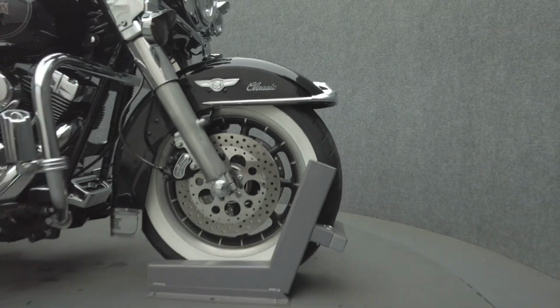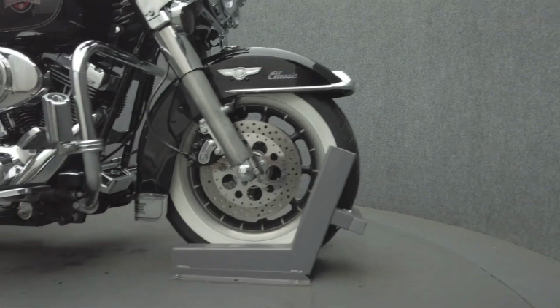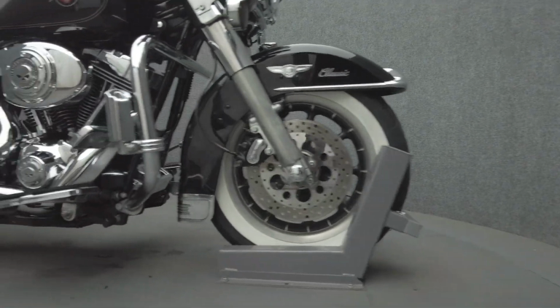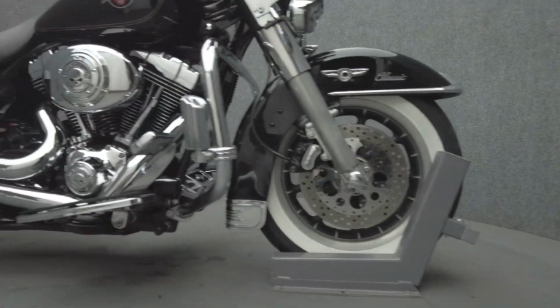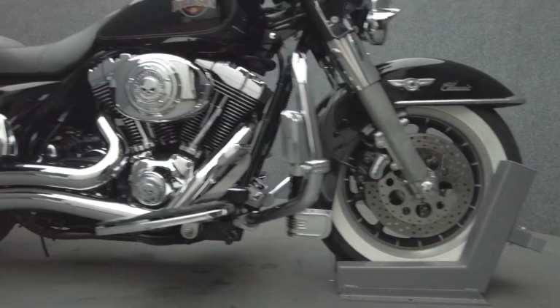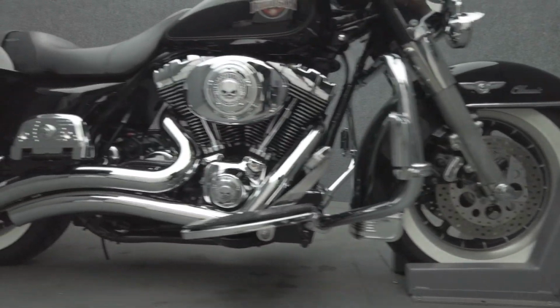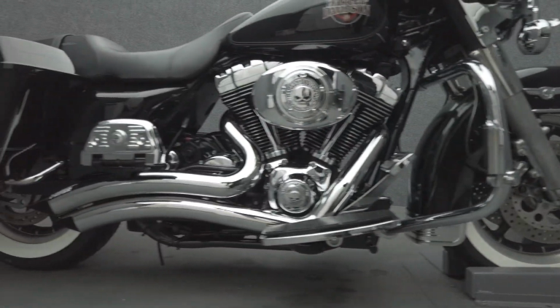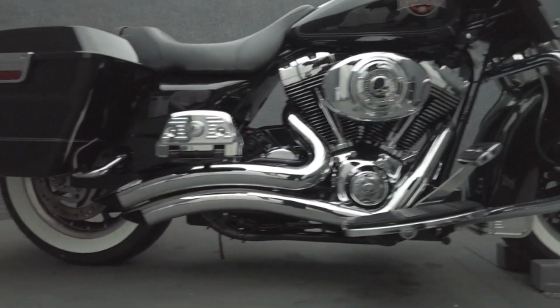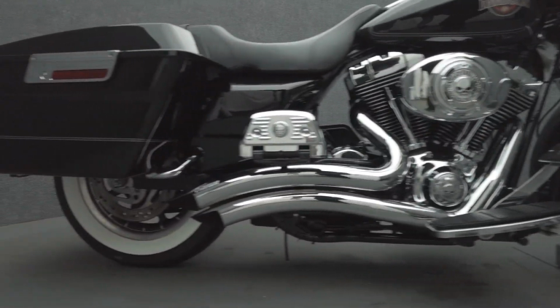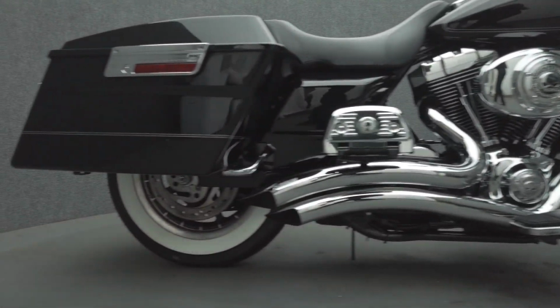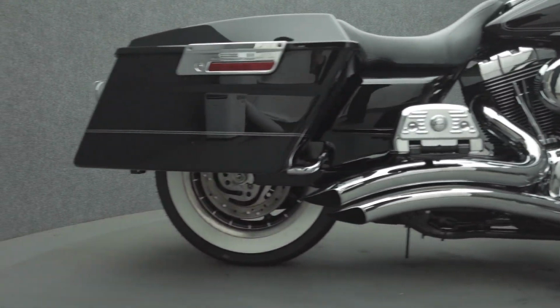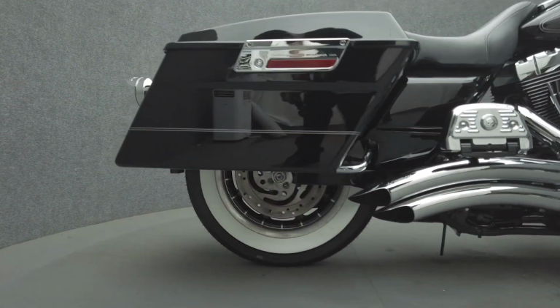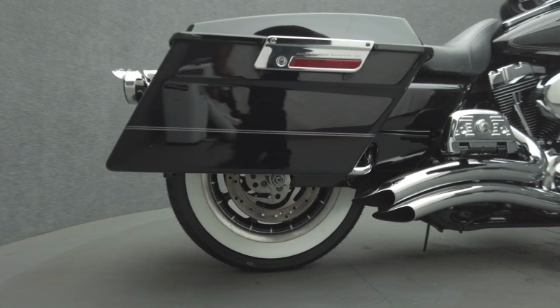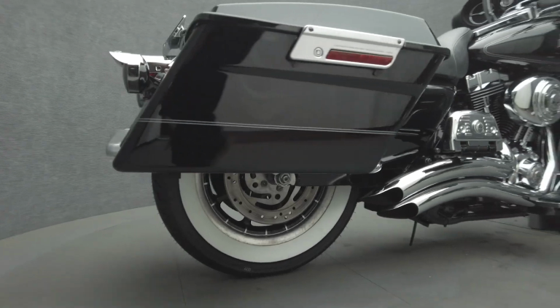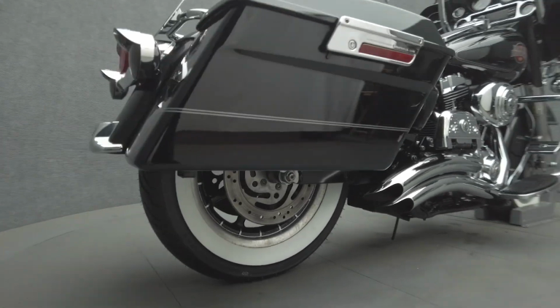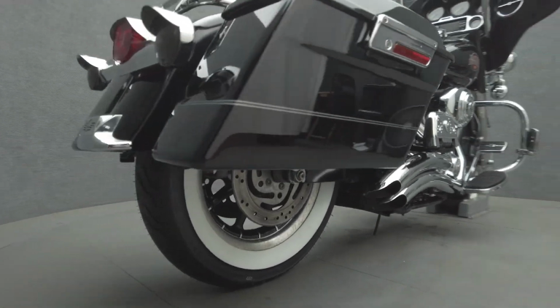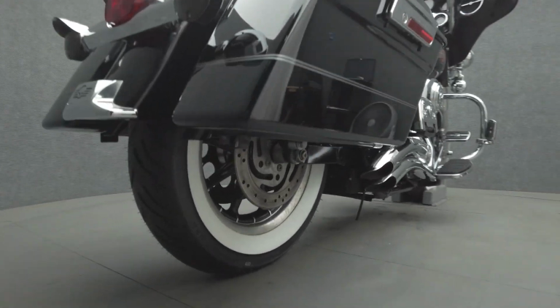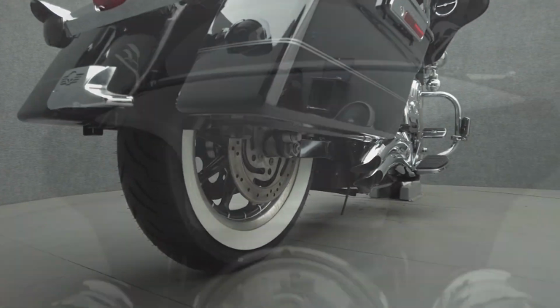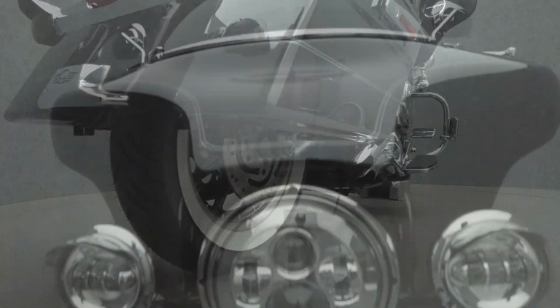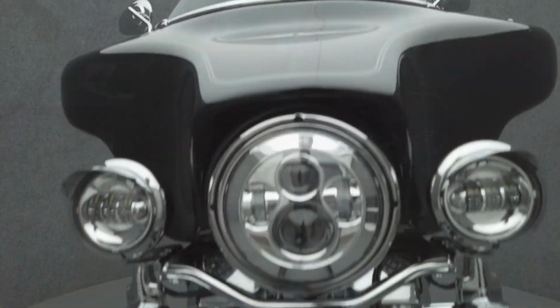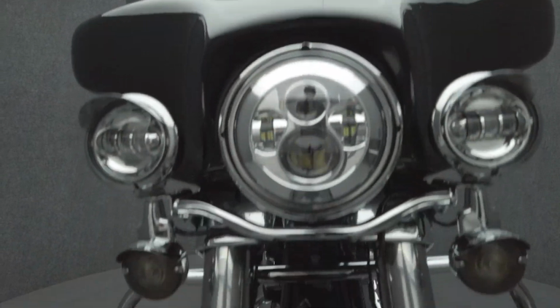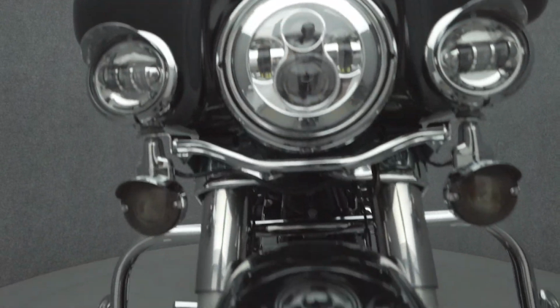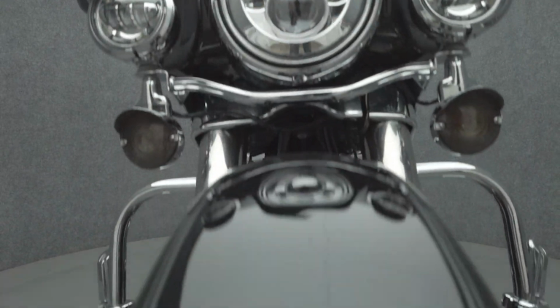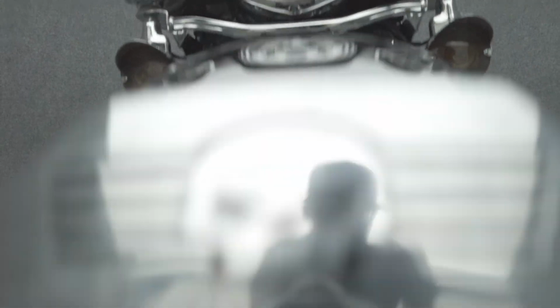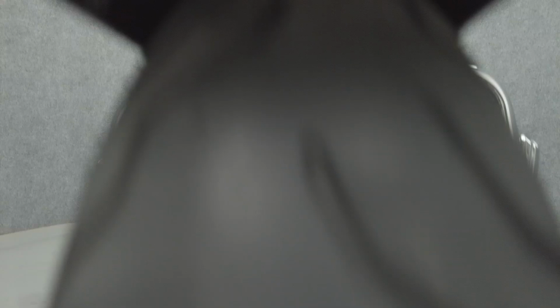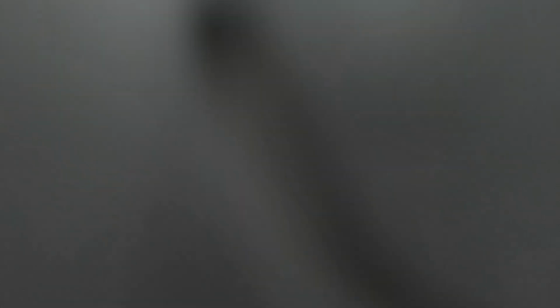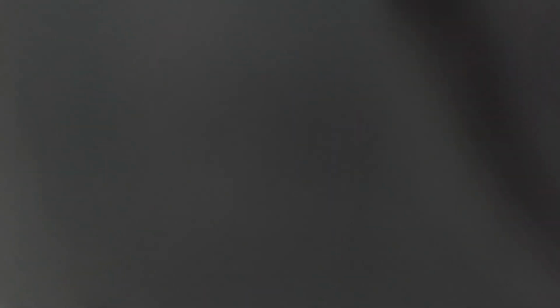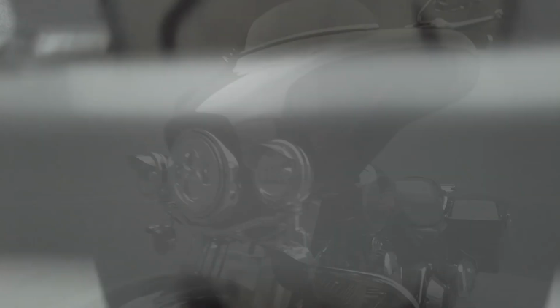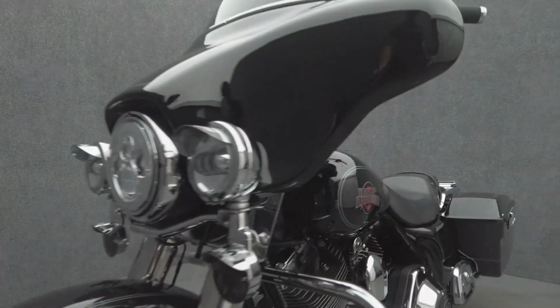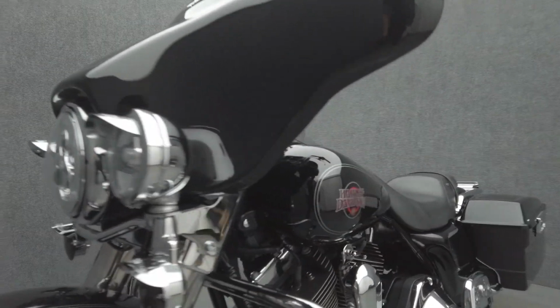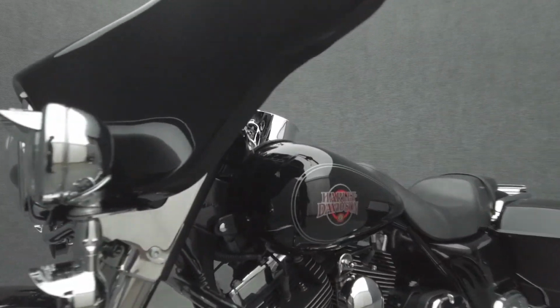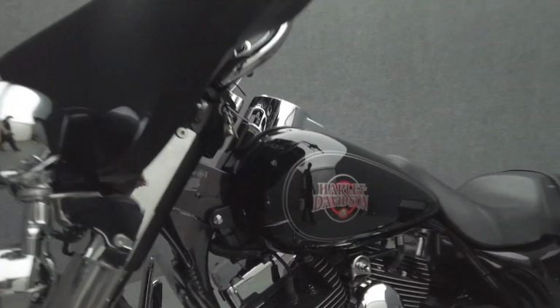Additional upgrades include Chrome Reservoir Covers, Plate Bracket, Front Fender Skirt, Speaker Trim, LED Headlight, LED Passing Lamps, Headlight Visor, Passing Lamp Visors, Front and Rear Turn Signal and Tail Light Visors, Primary Cover, Shift Linkage, Passenger Floor Boards, Fender Lamp Trim, Rear Fender Fills, Radio Trim, and a Timing Cover.